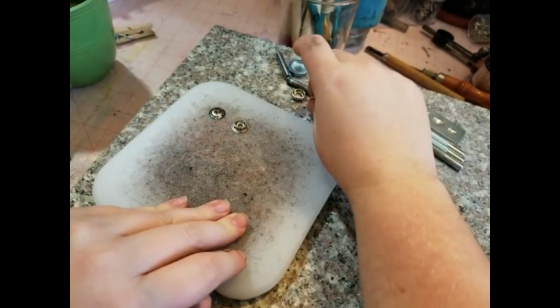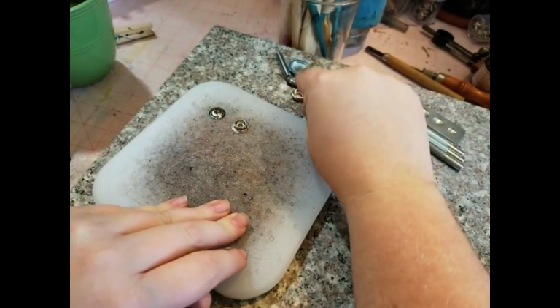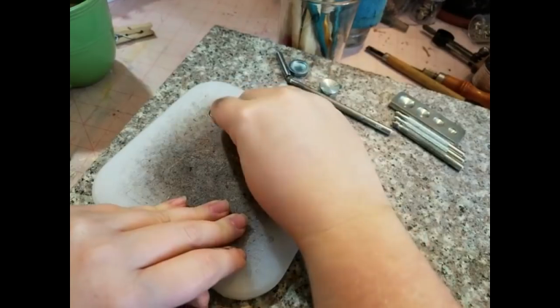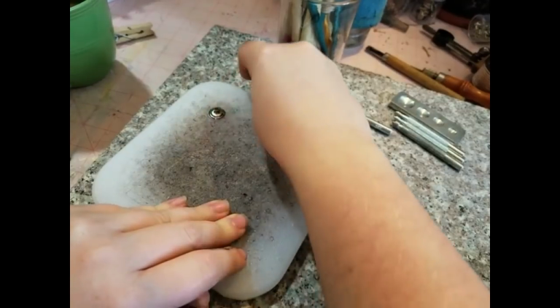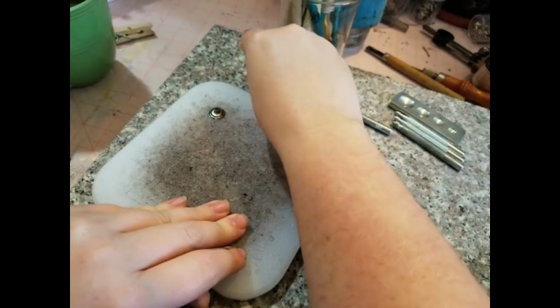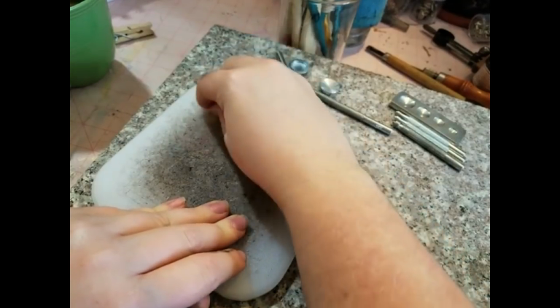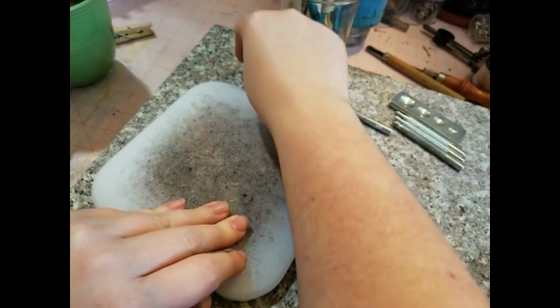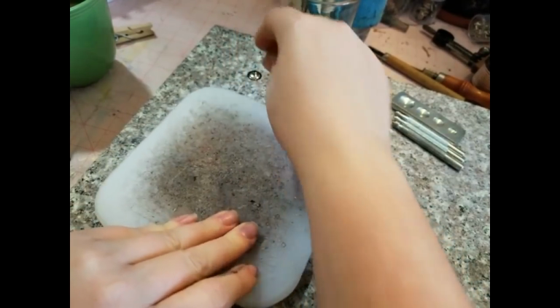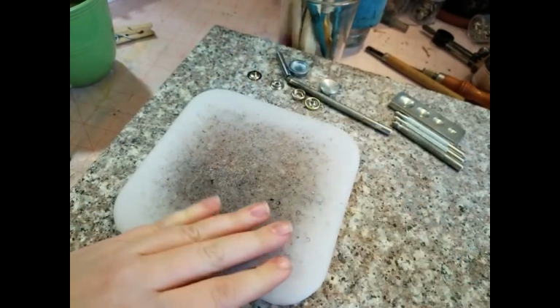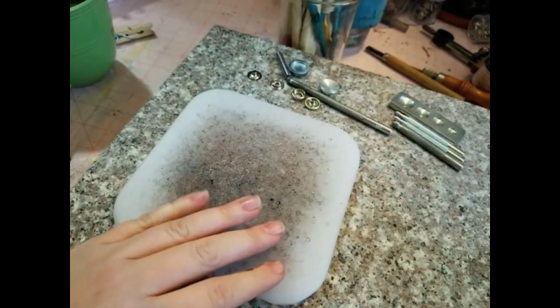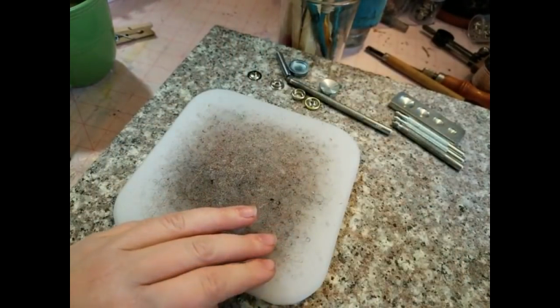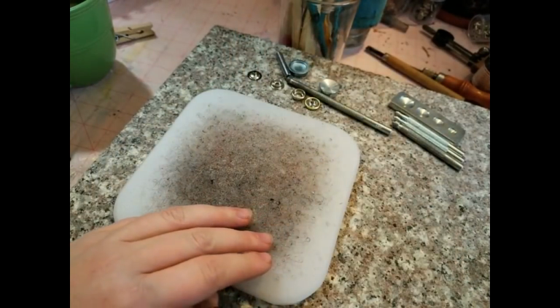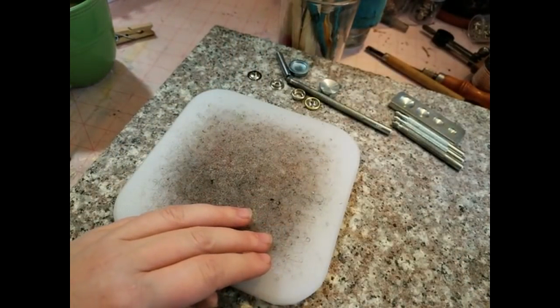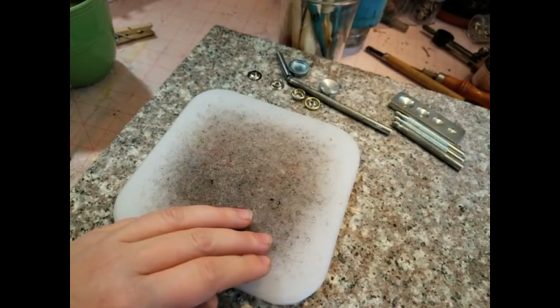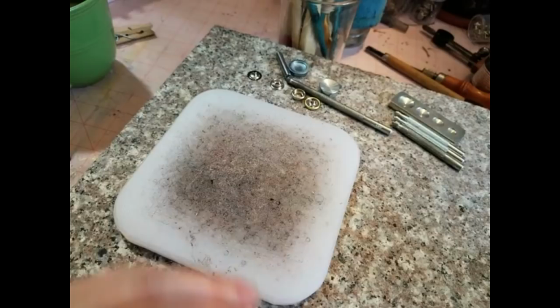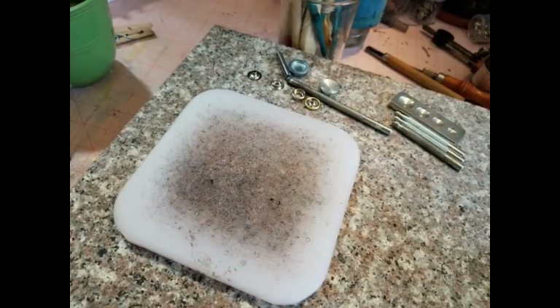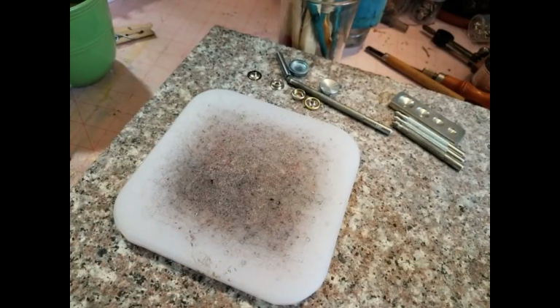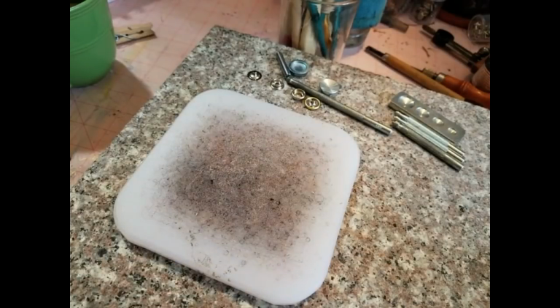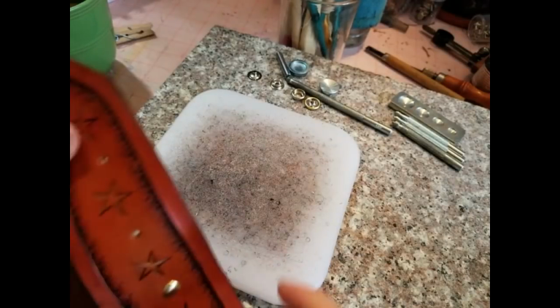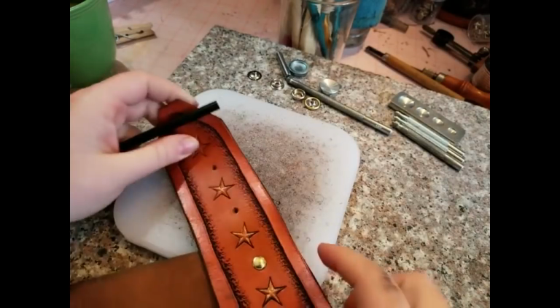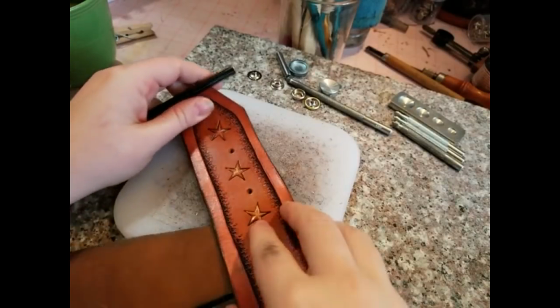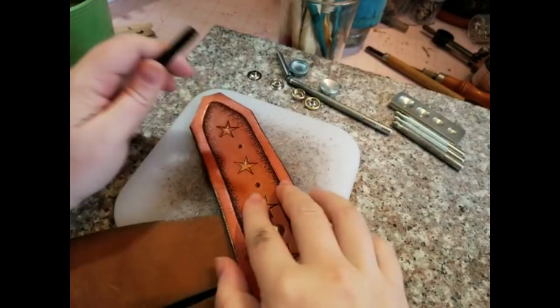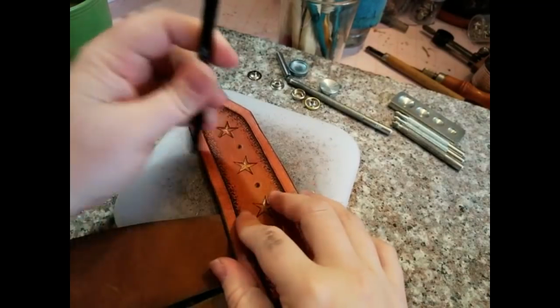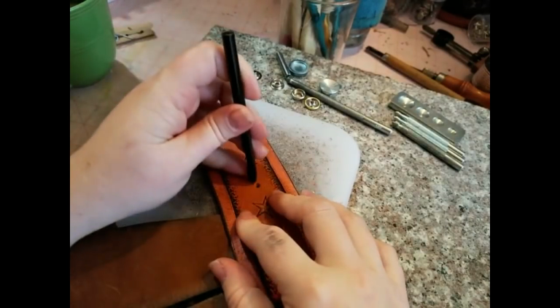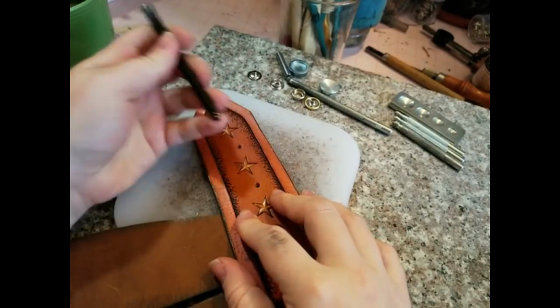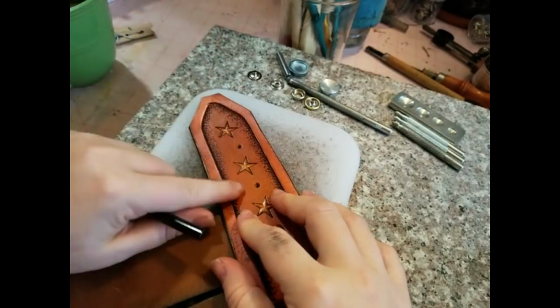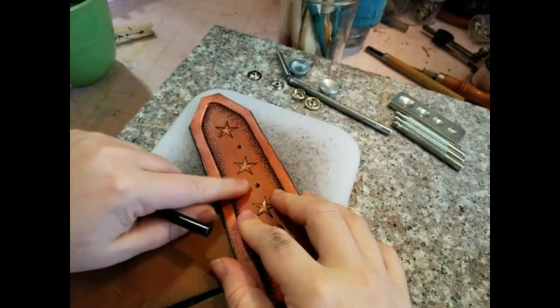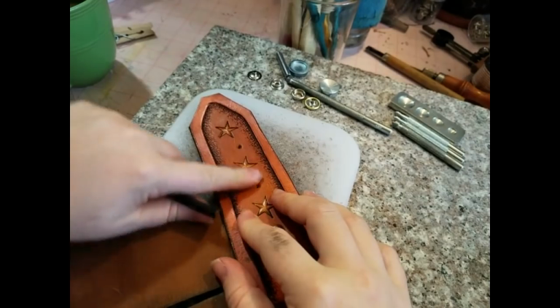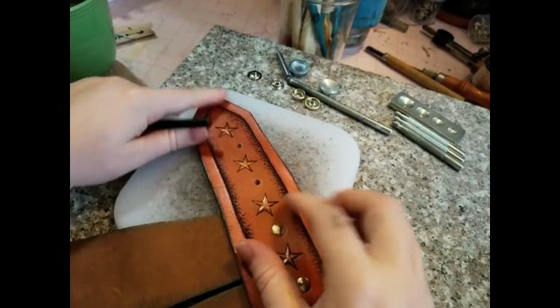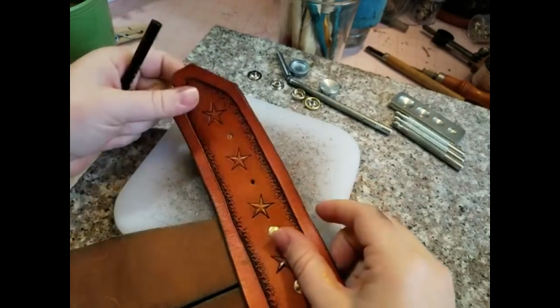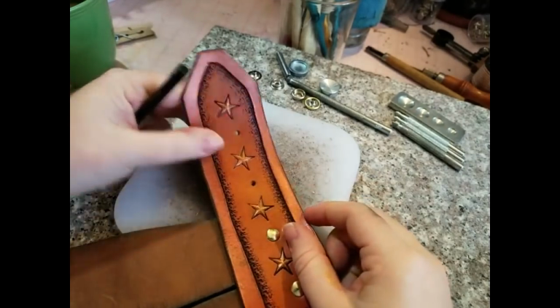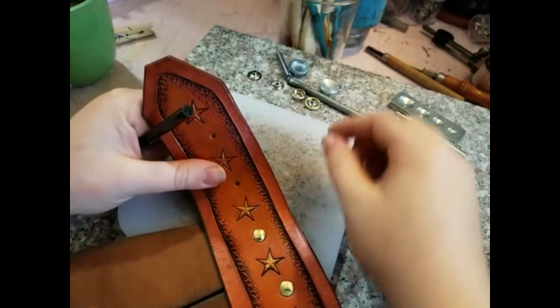I do recommend doing your first couple on a piece of scrap leather, just to get the hang of it if it's your first time setting snaps. That way you're not ruining your masterpiece — something that you've put hours of time and energy and effort into — just to have it be ruined with this one finishing spot. So here I have a project that I had done and I'm ready to put the snaps on it.